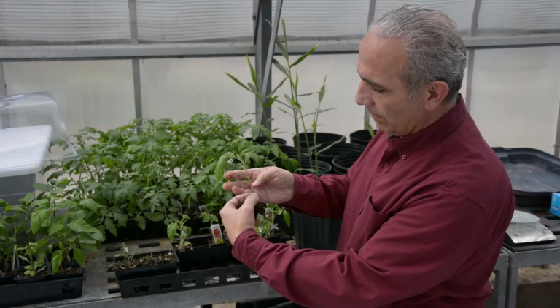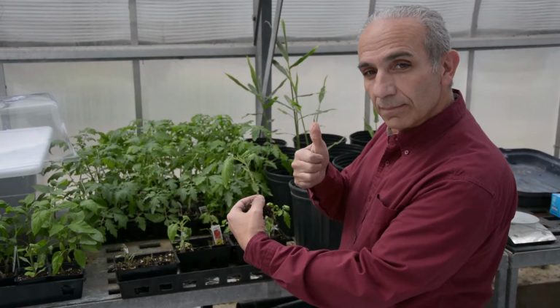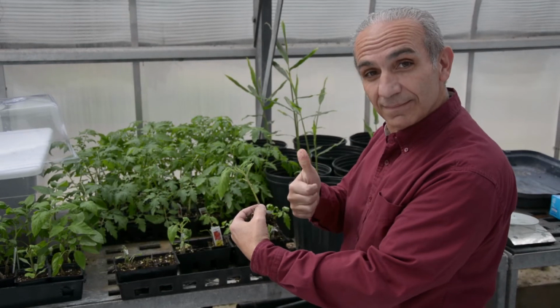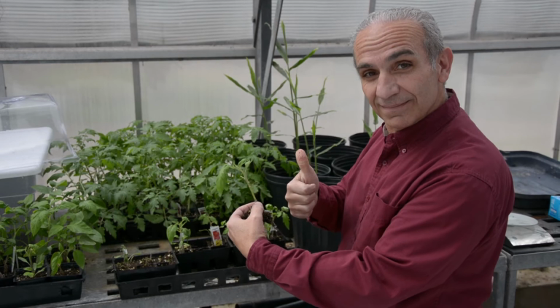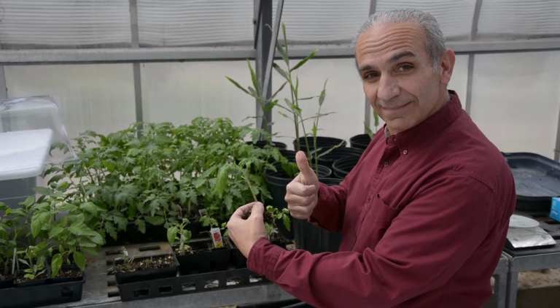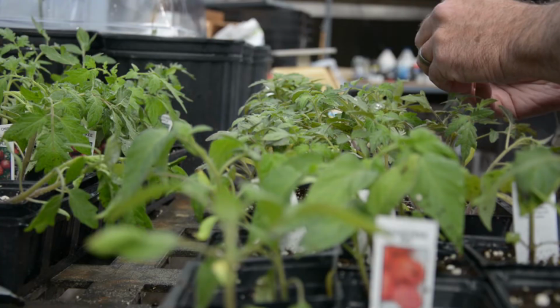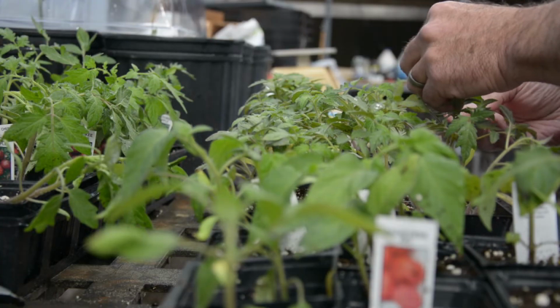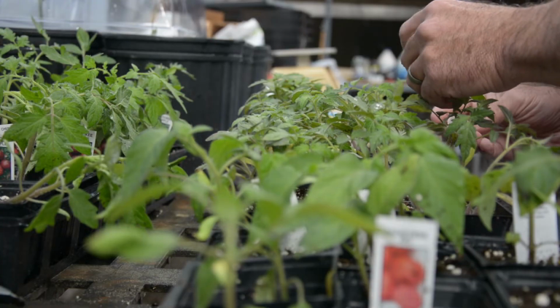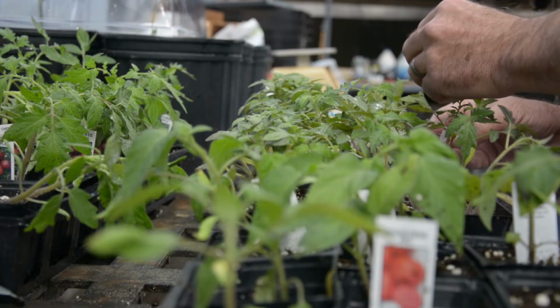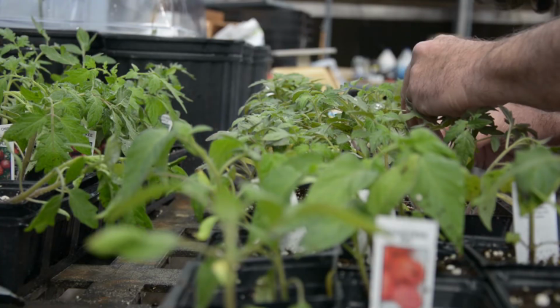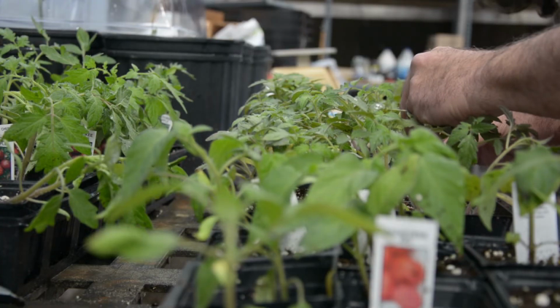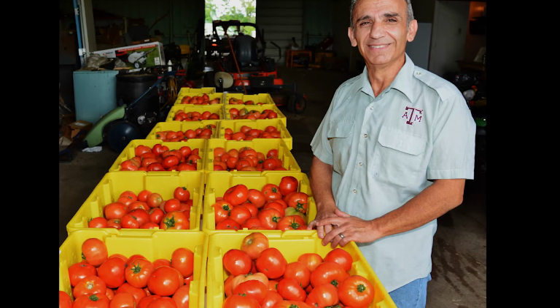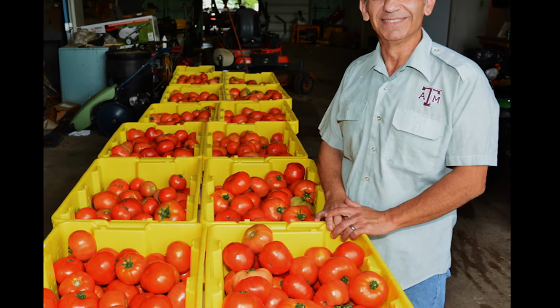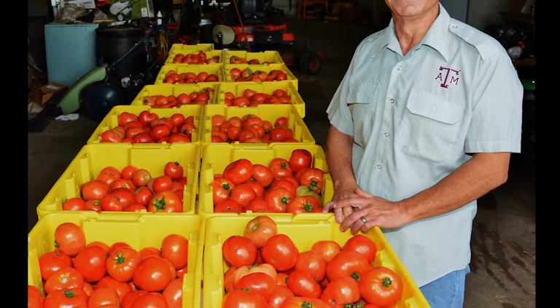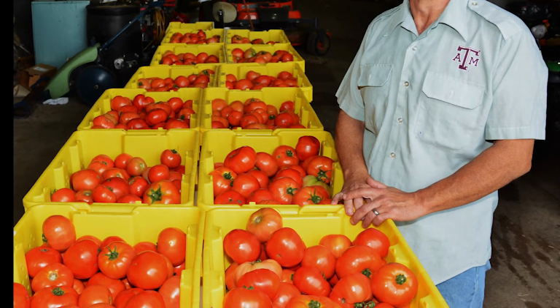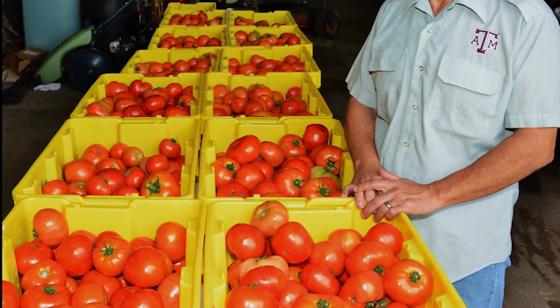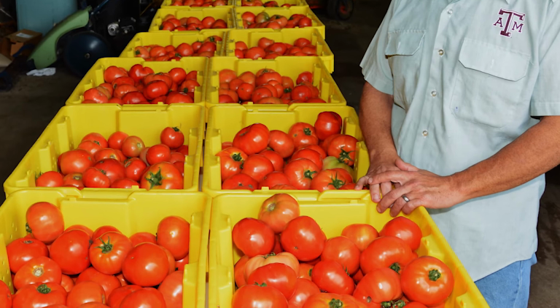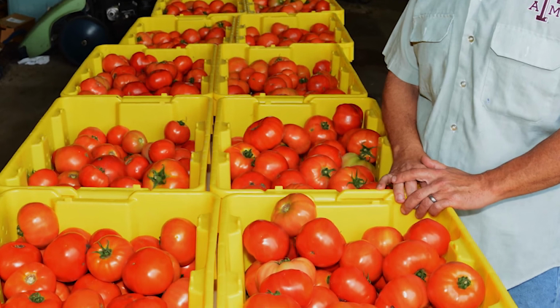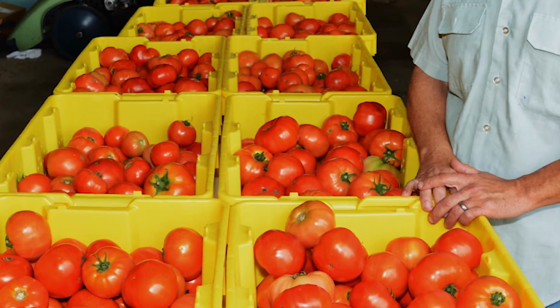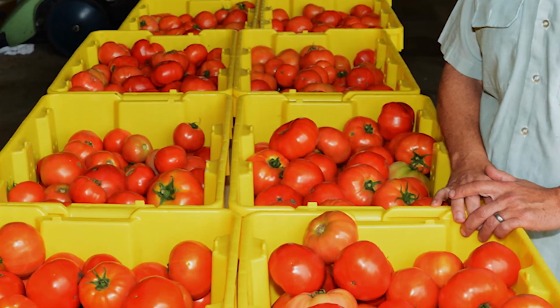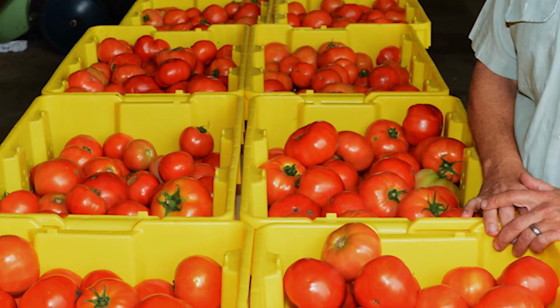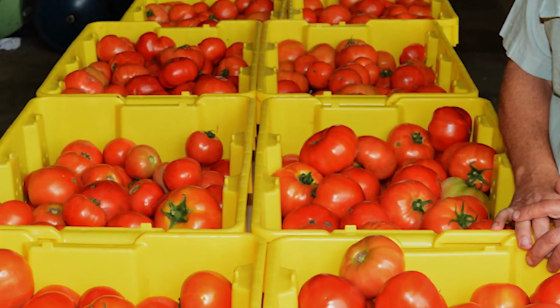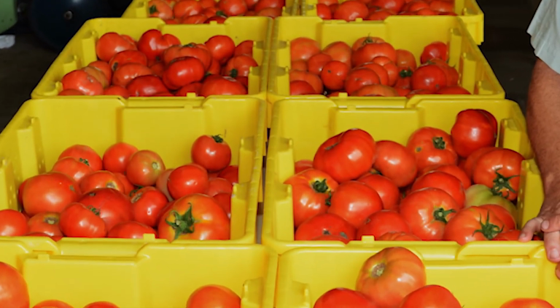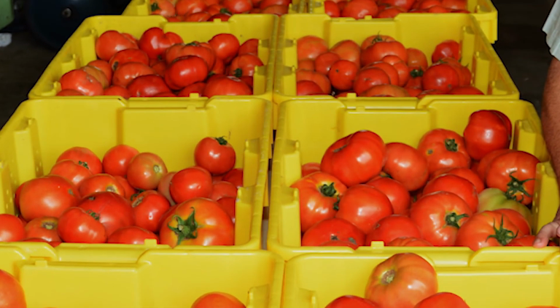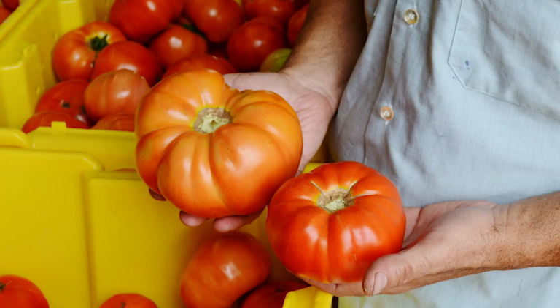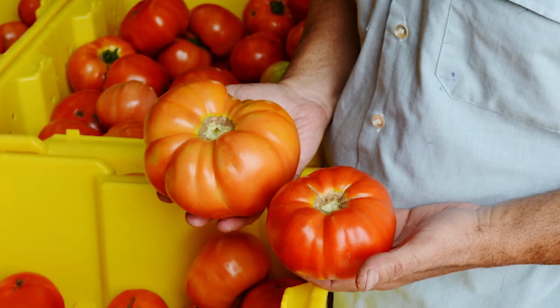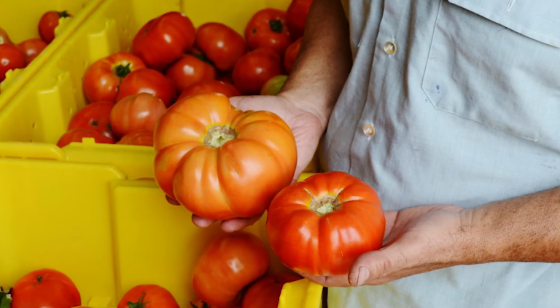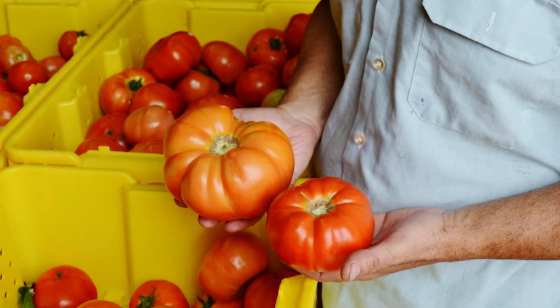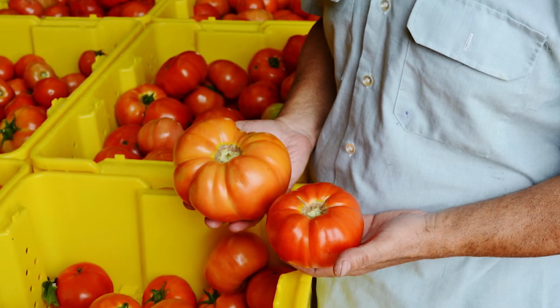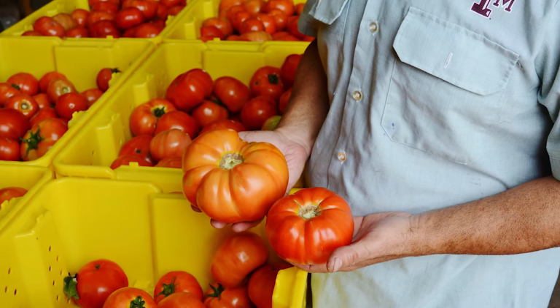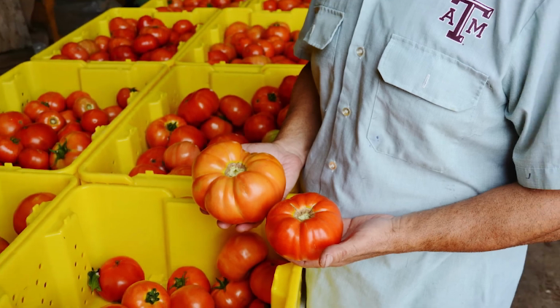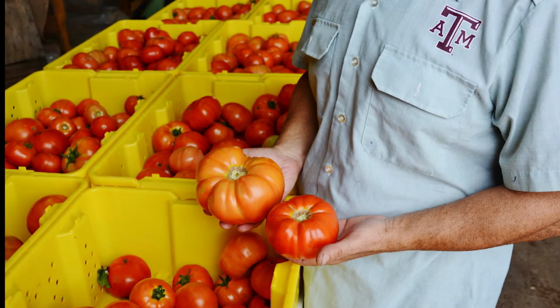Grafting is a time-tested way to add the vigor of strong hybrid root stalks with the taste and yield potential of your favorite tomatoes. Try it and see! Experiment with varieties and have fun with it!